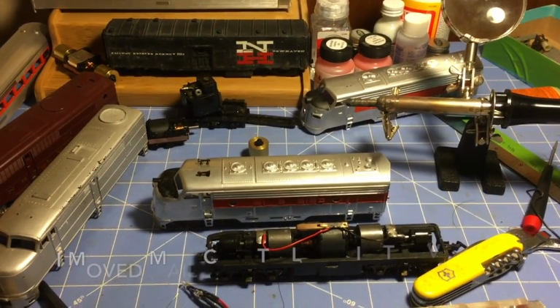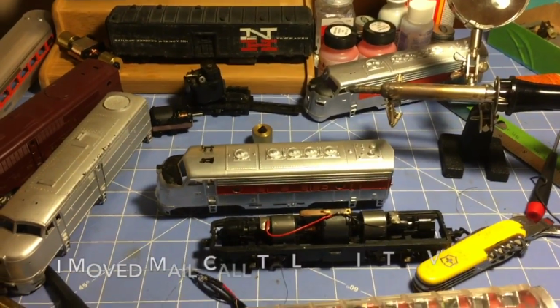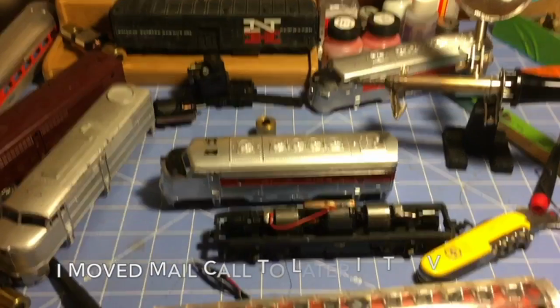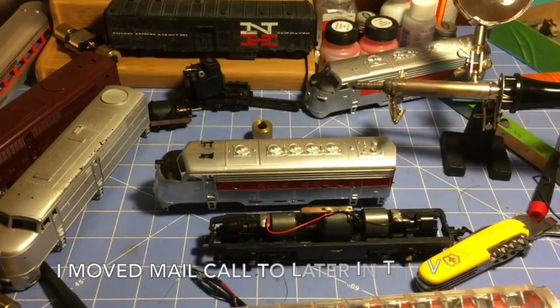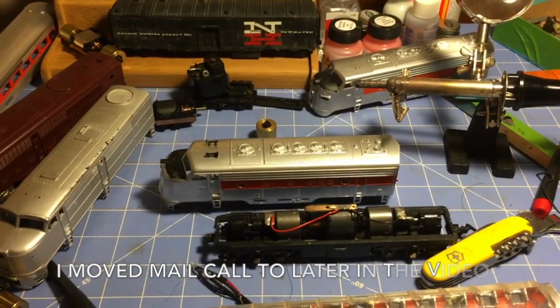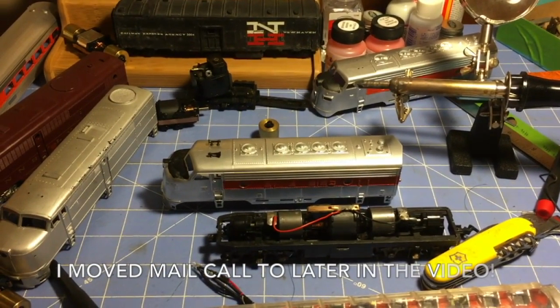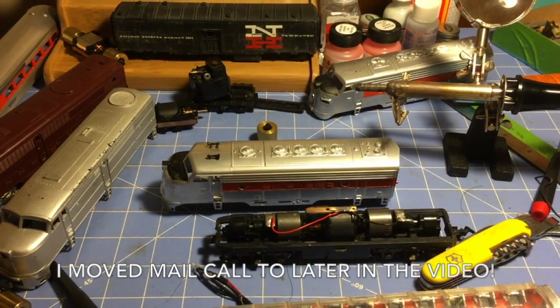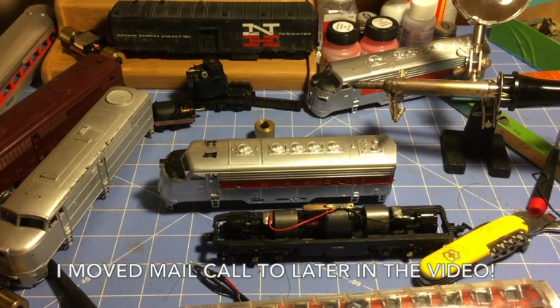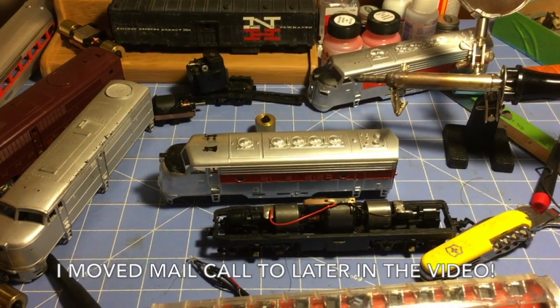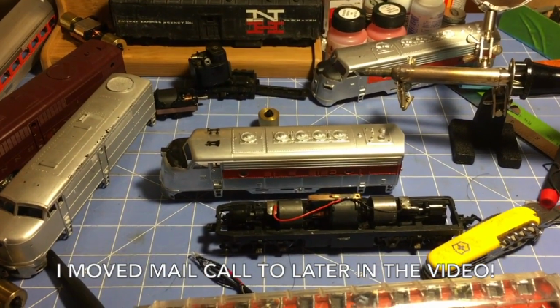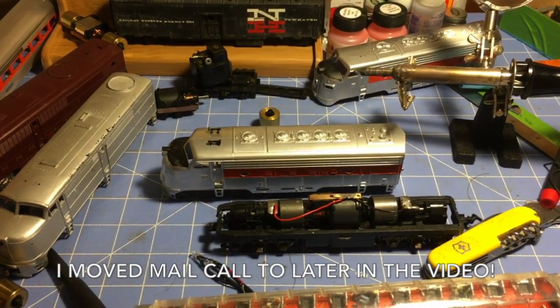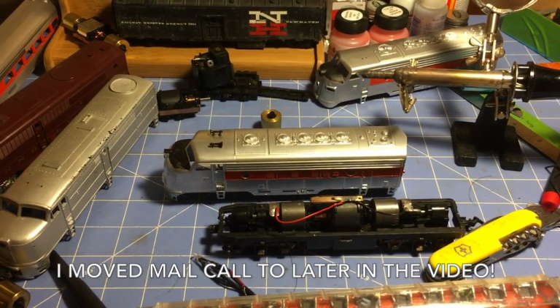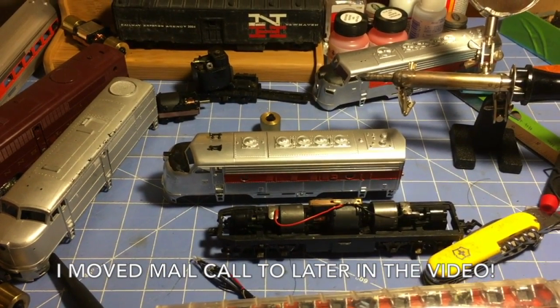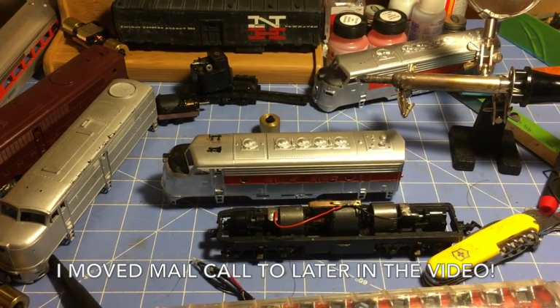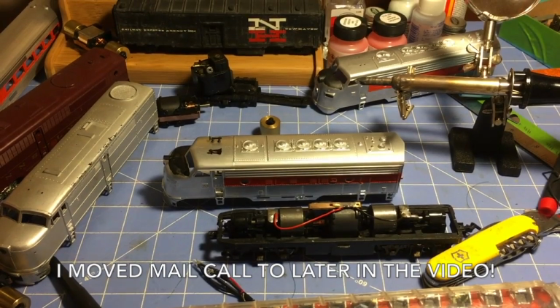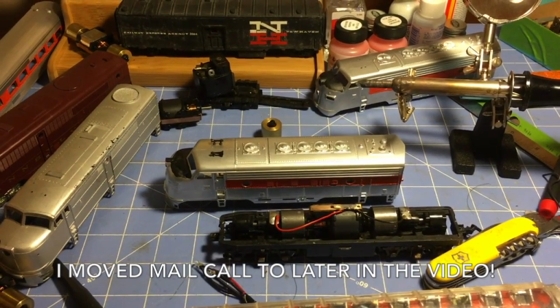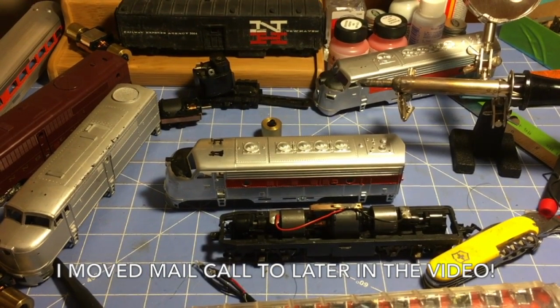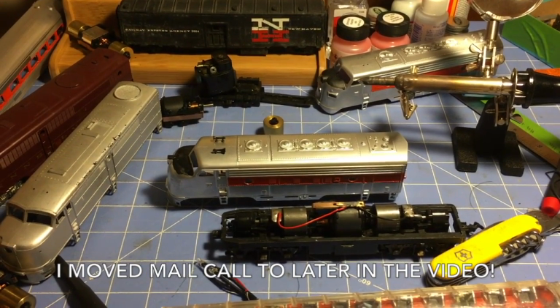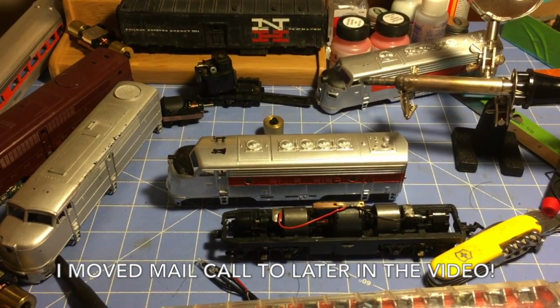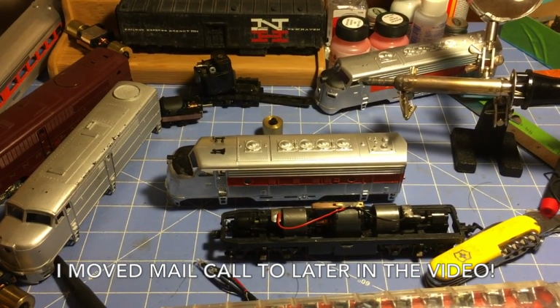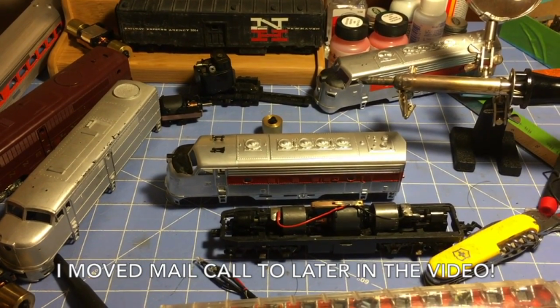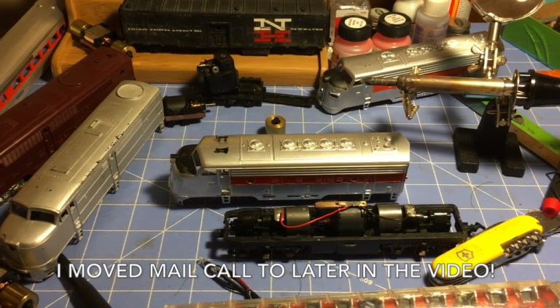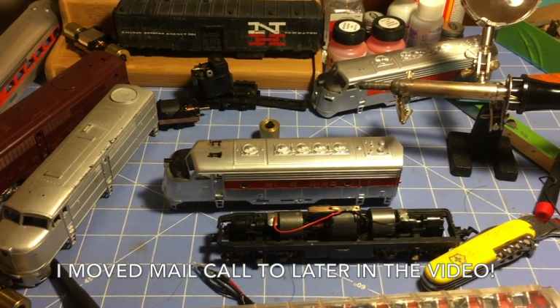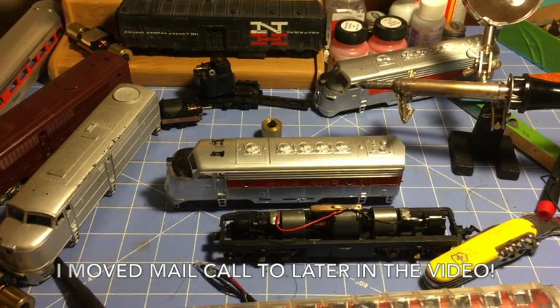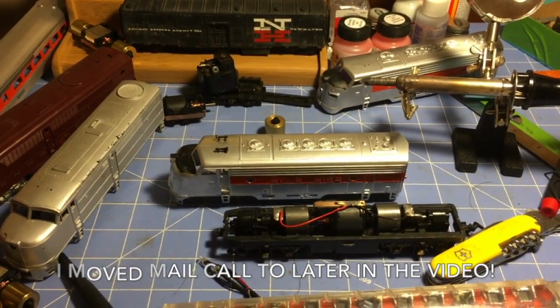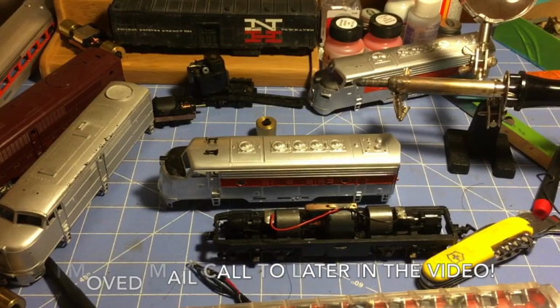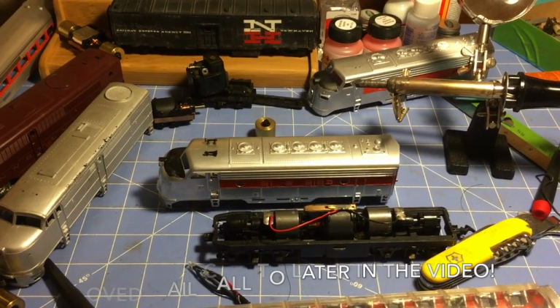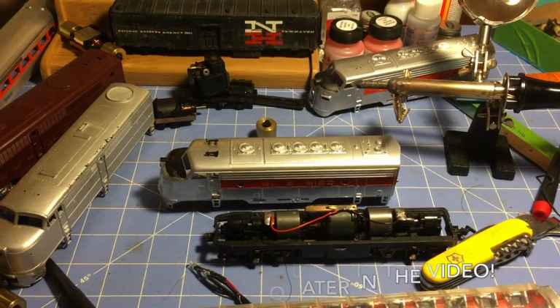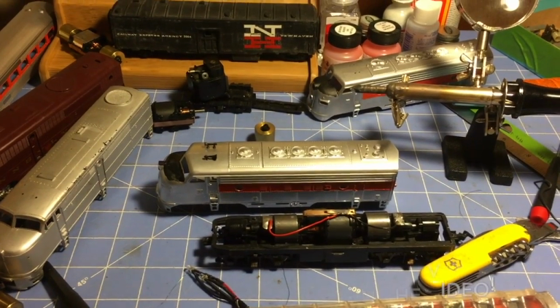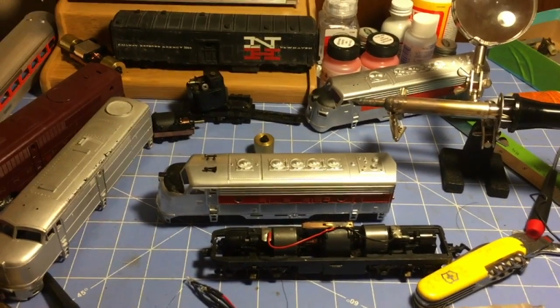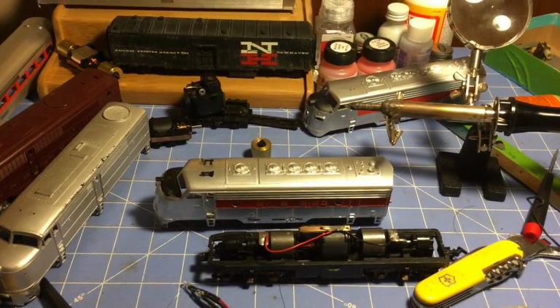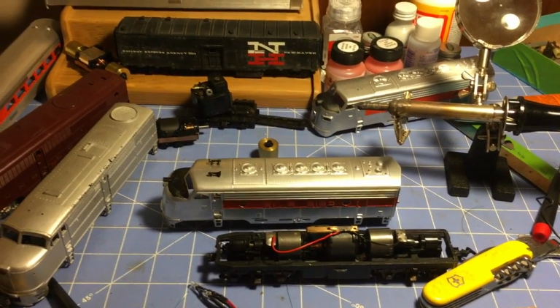Next thing we got is a quick little mail call. After that we will send you down to the layout for a short update — not much to show down there either, but progress is progress.